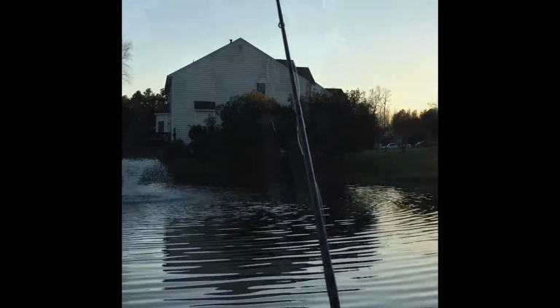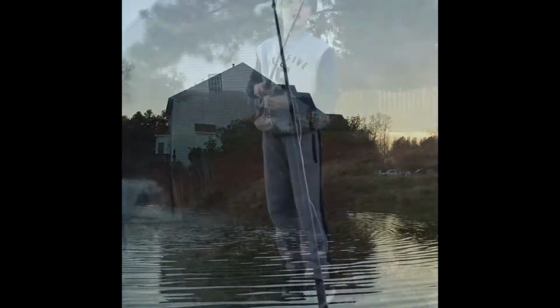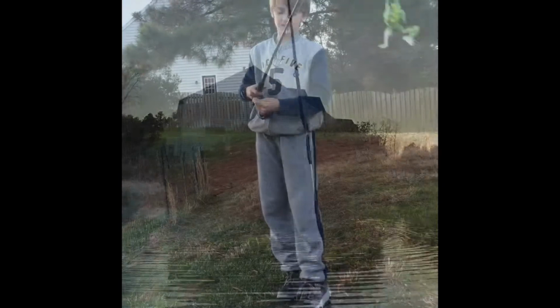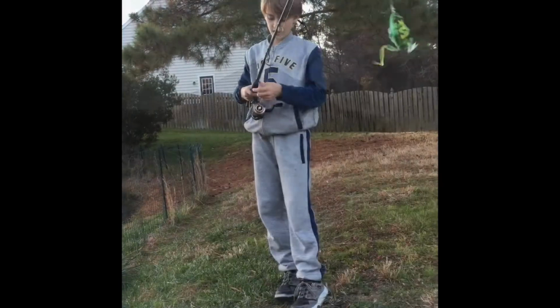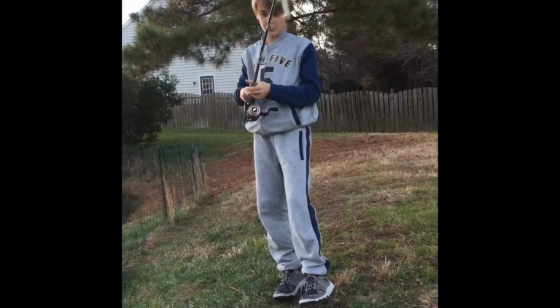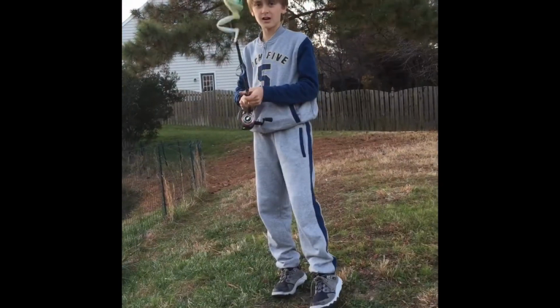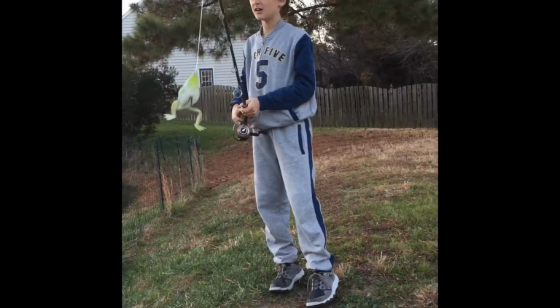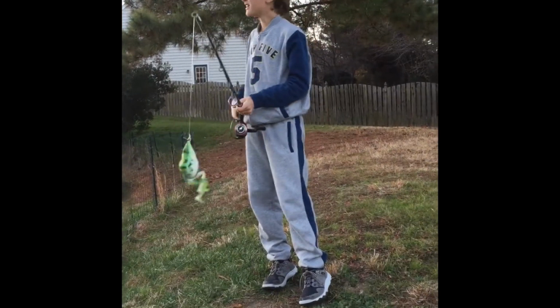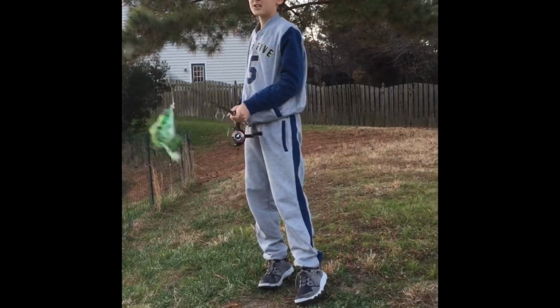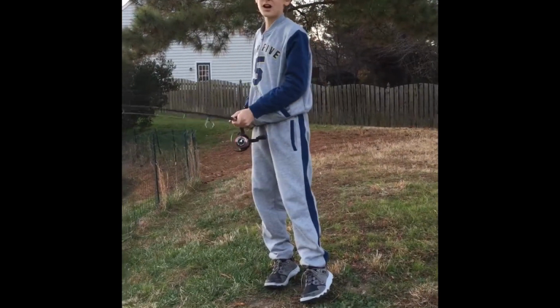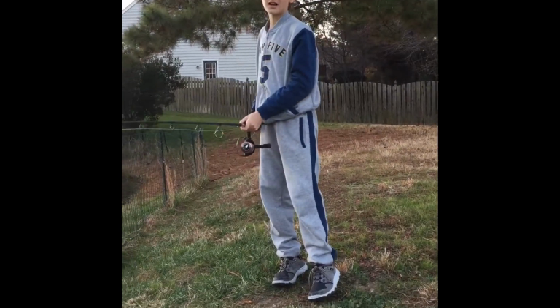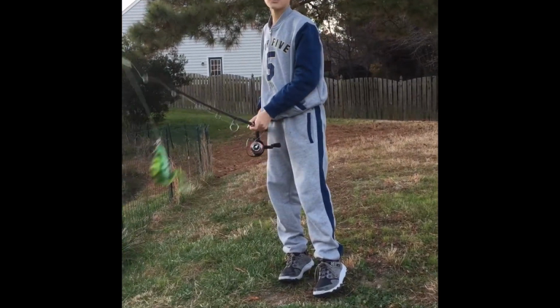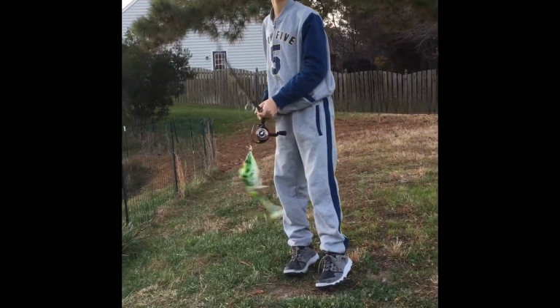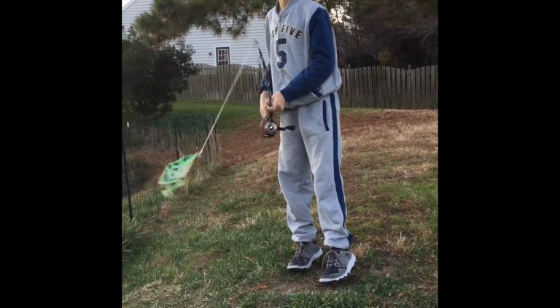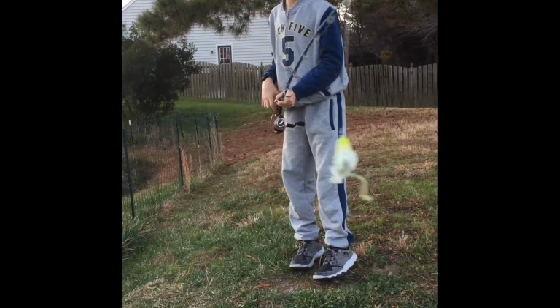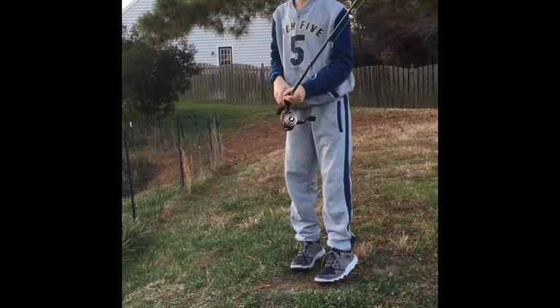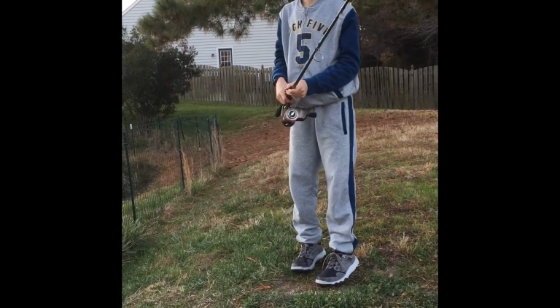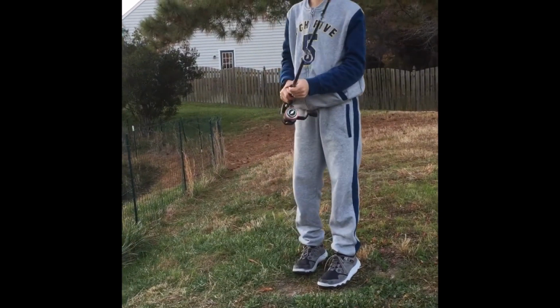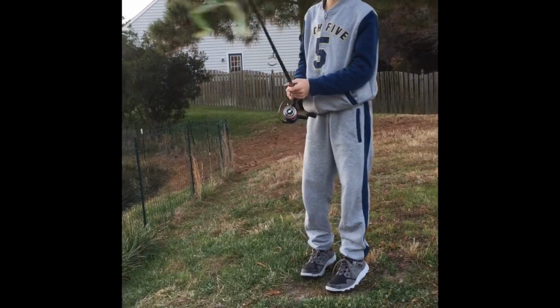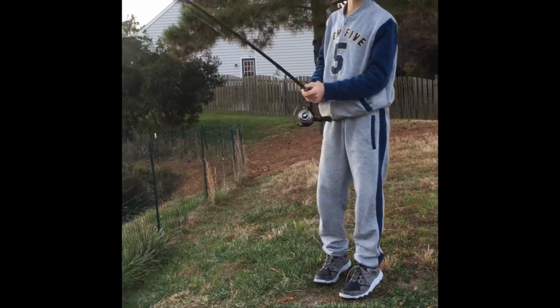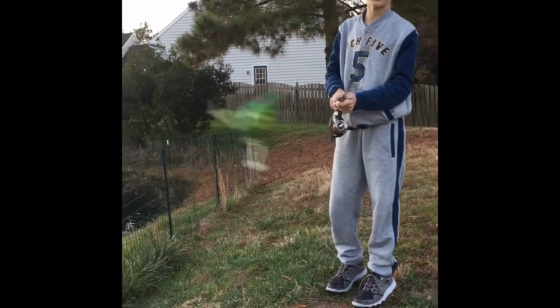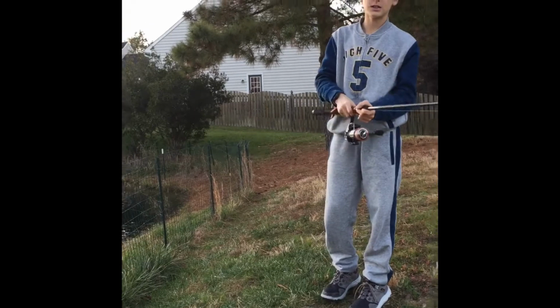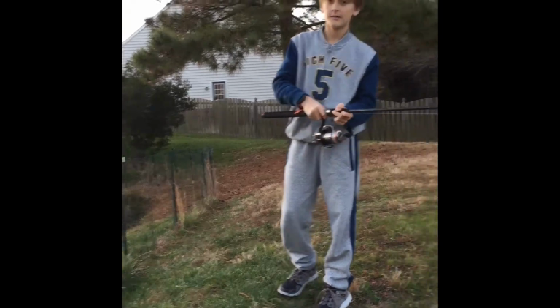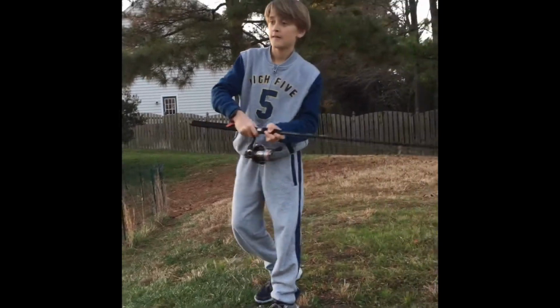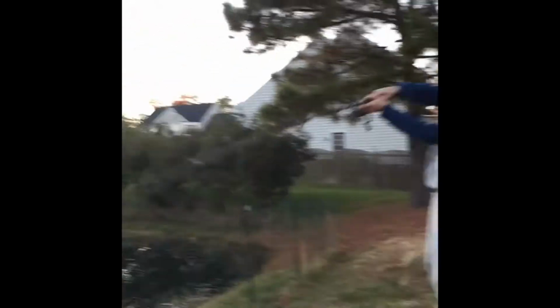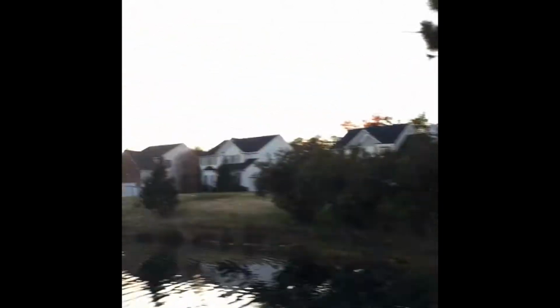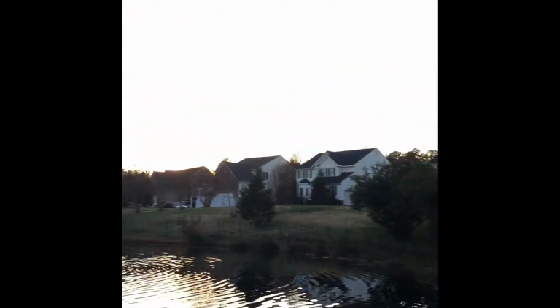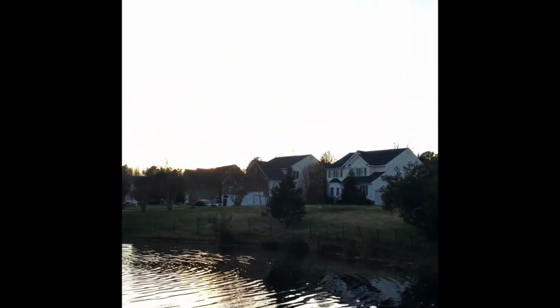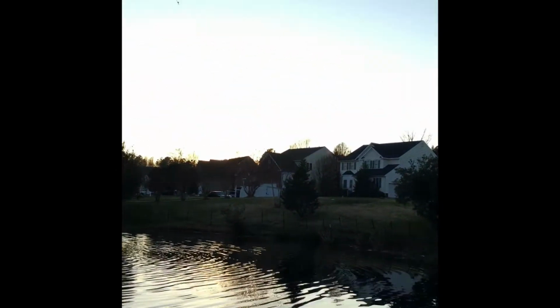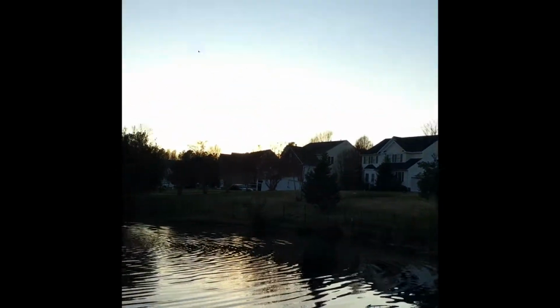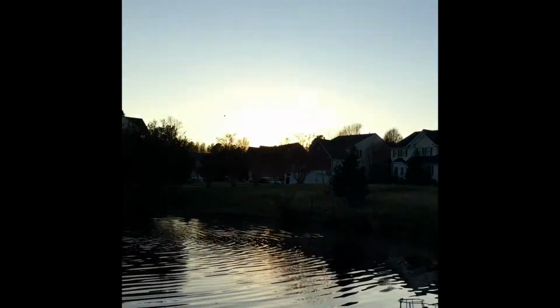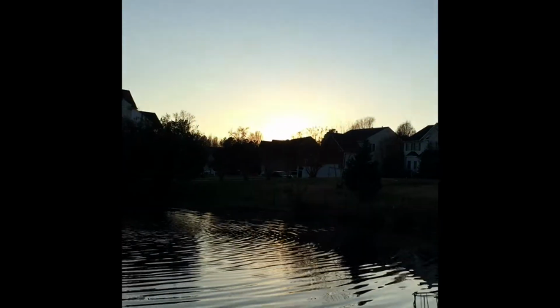So guys, I got the frog on. Trying to get some fish on the frog. Let's cast it. Oh, beautiful cast.